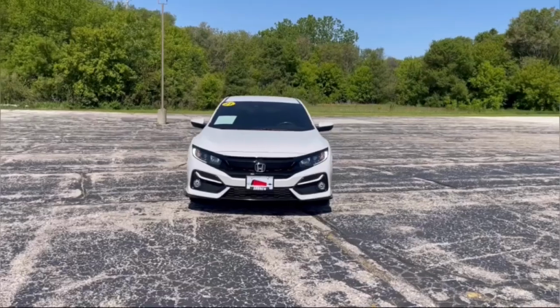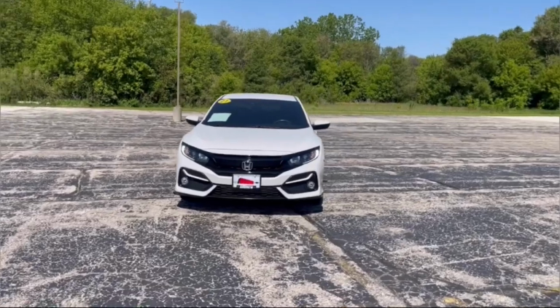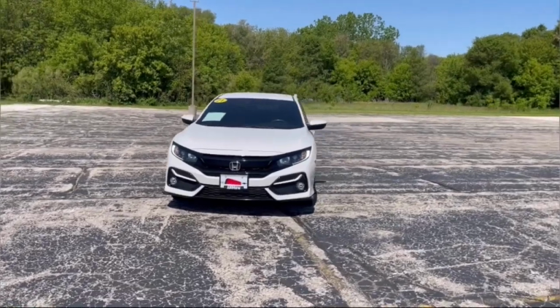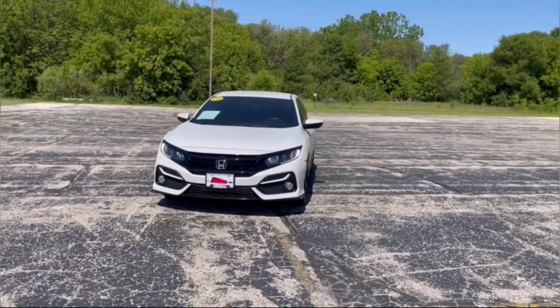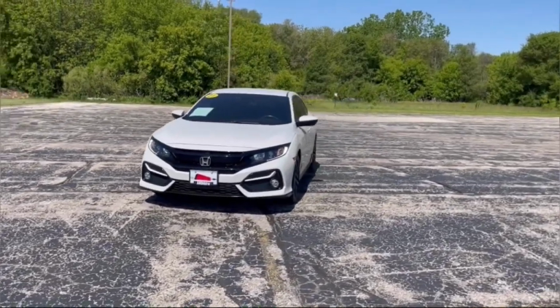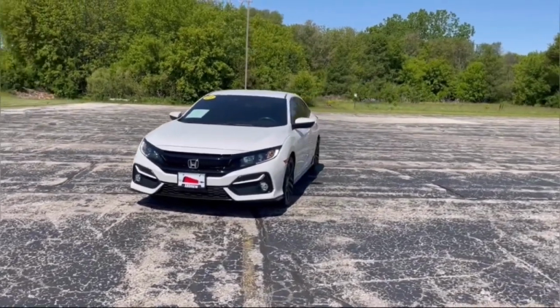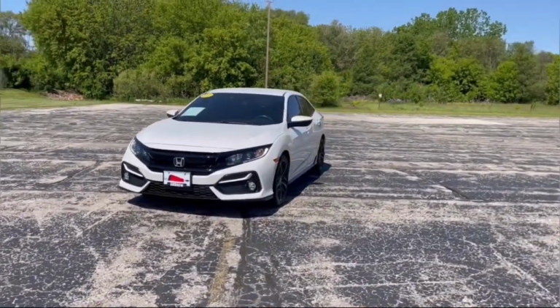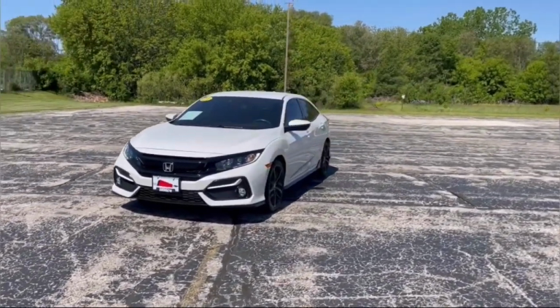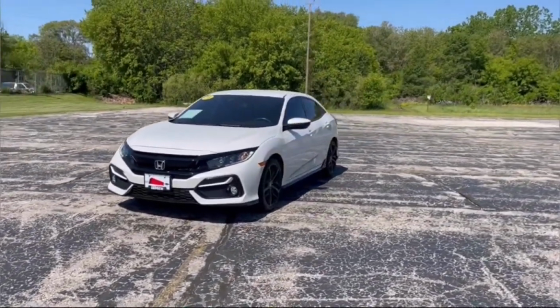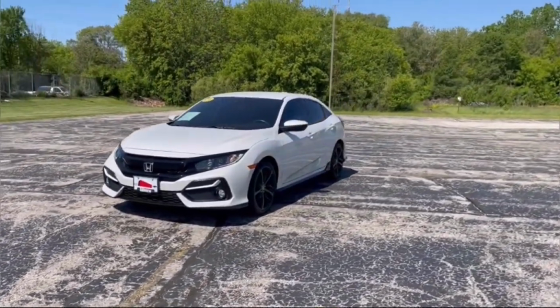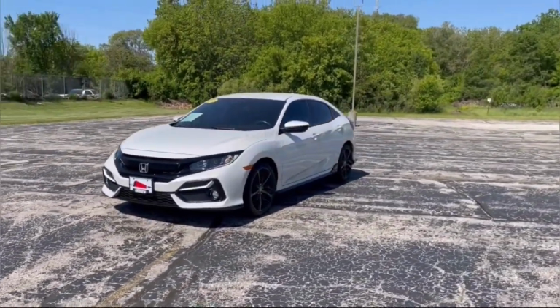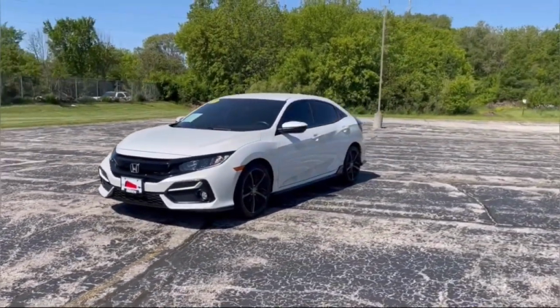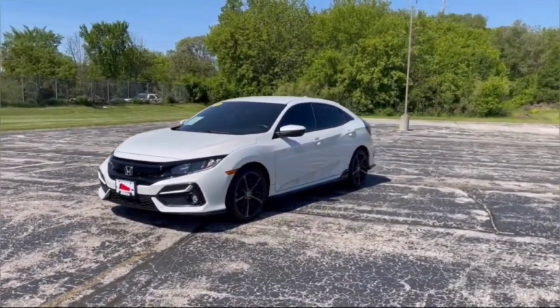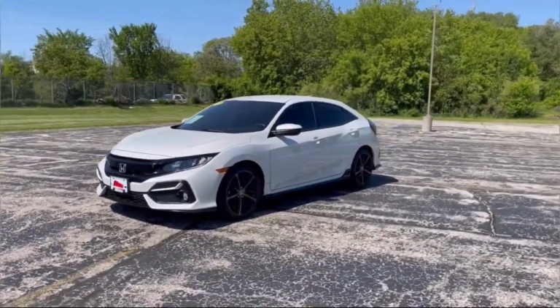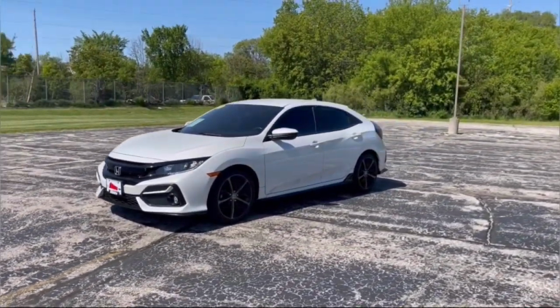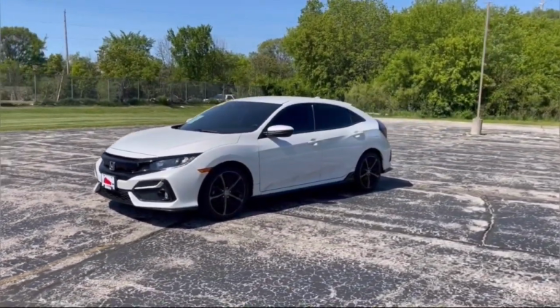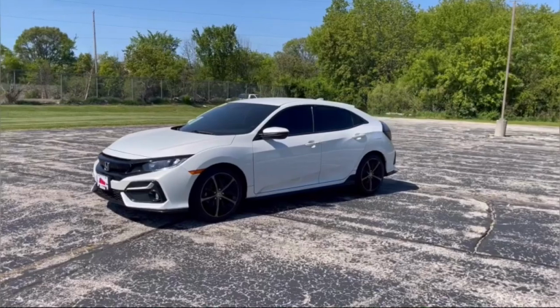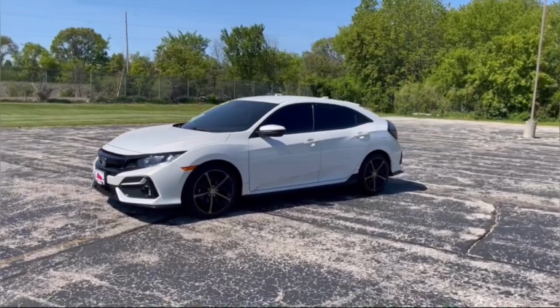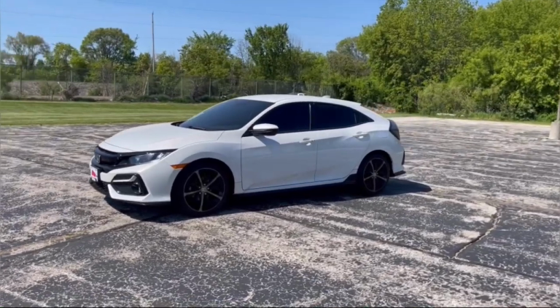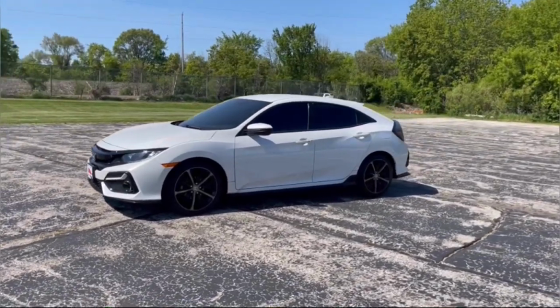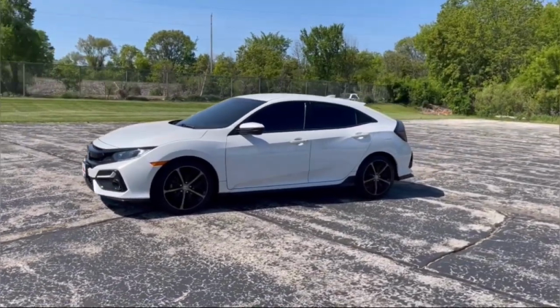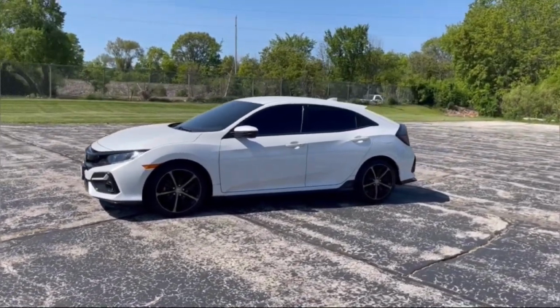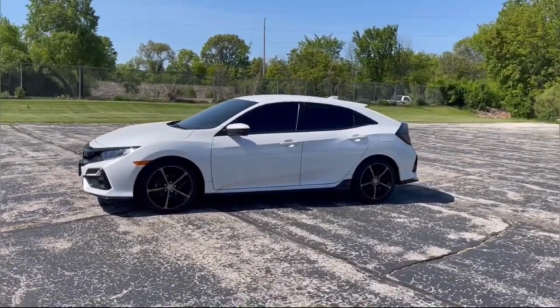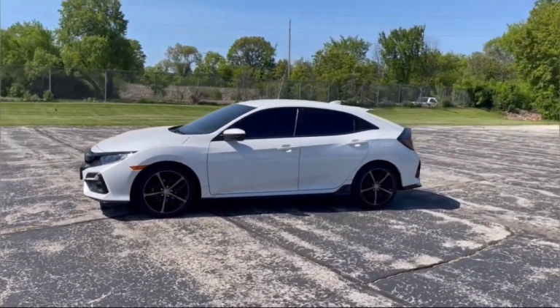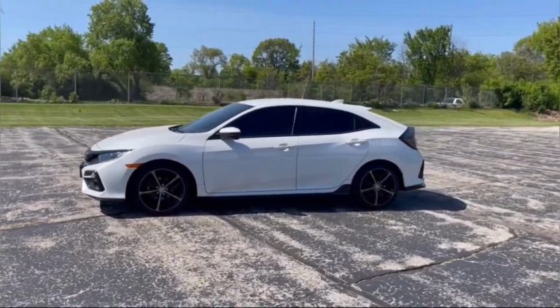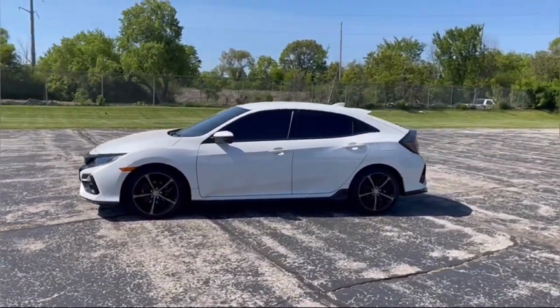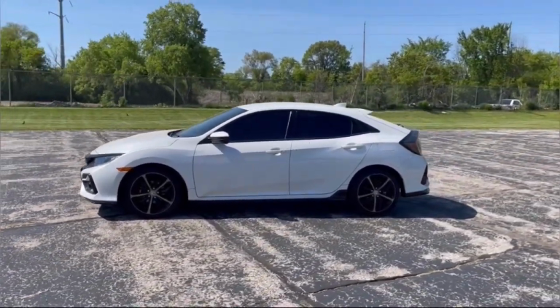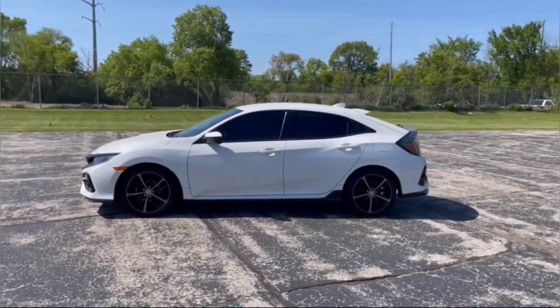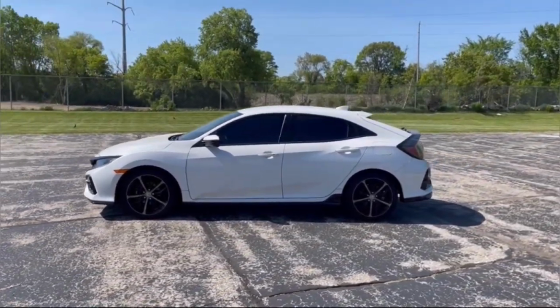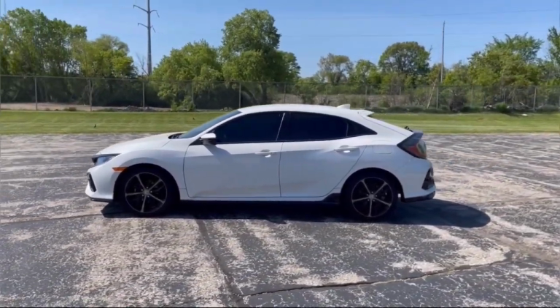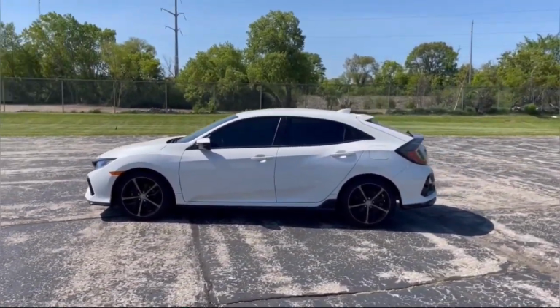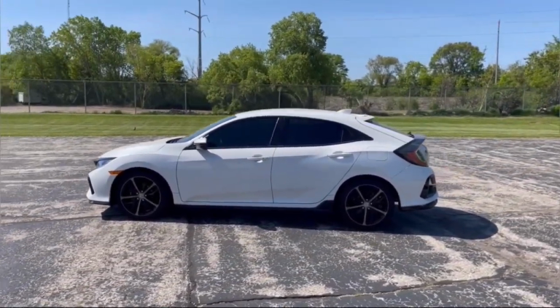Get into a car with value. 2021 Honda Civic — with less than 30,000 miles on the odometer, this vehicle stands out from the rest.